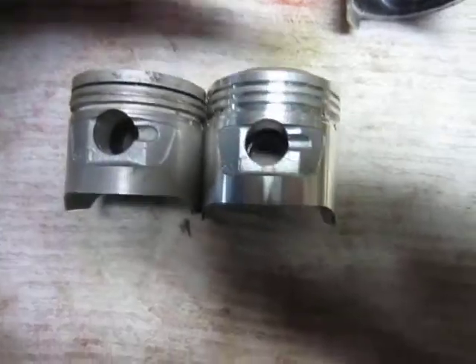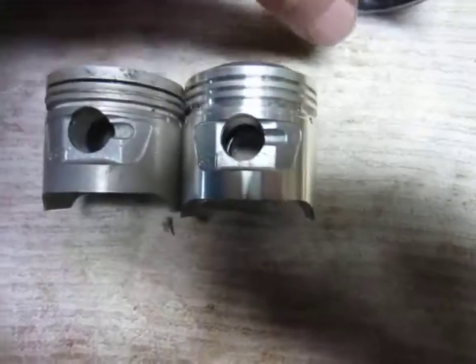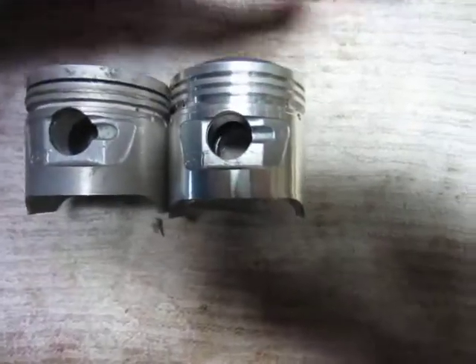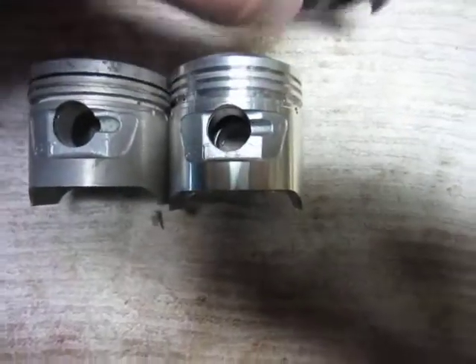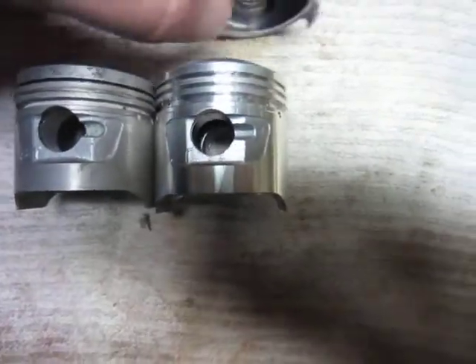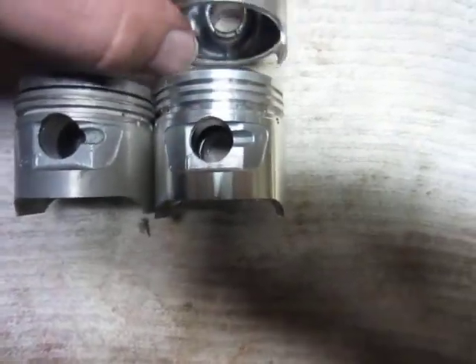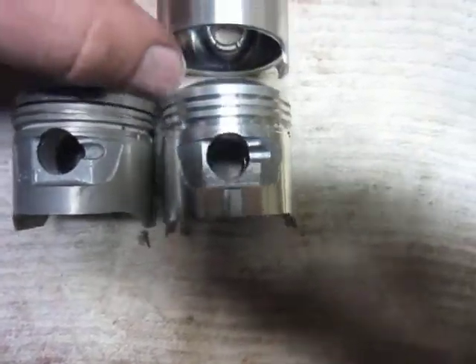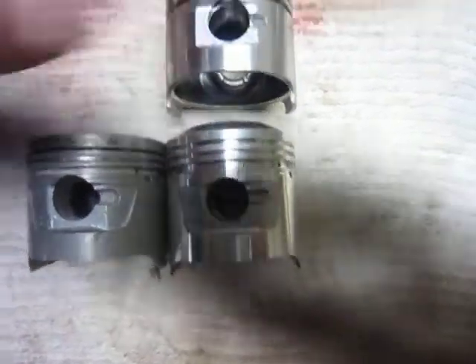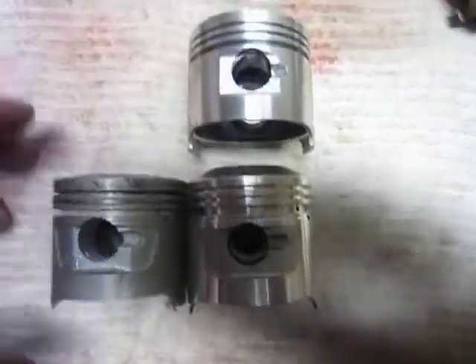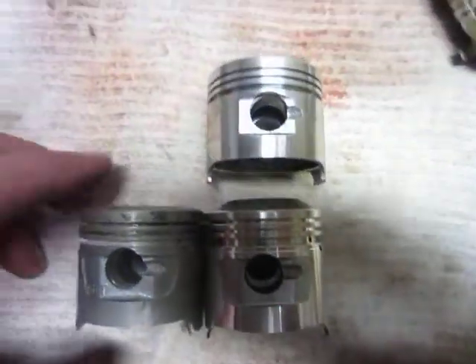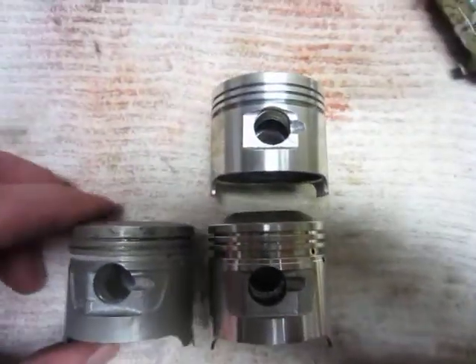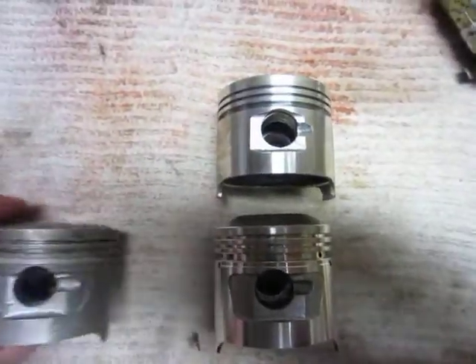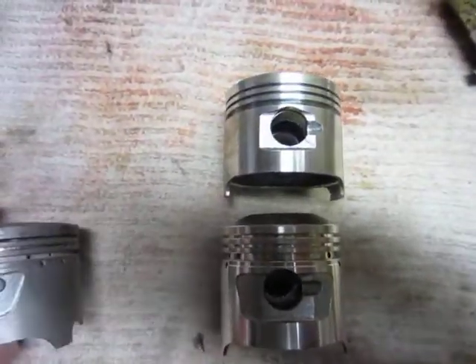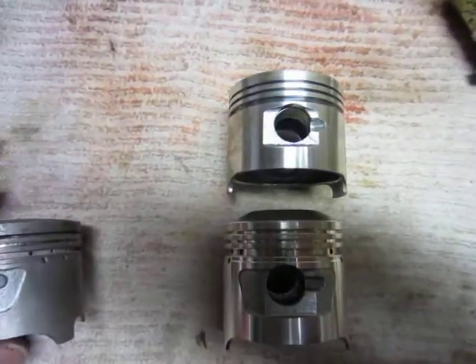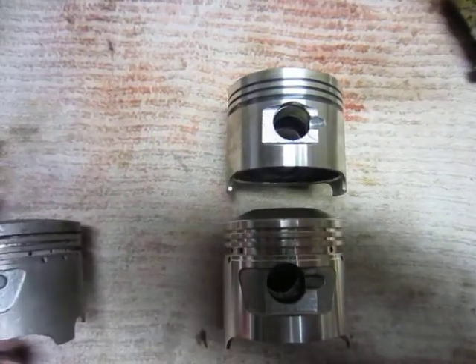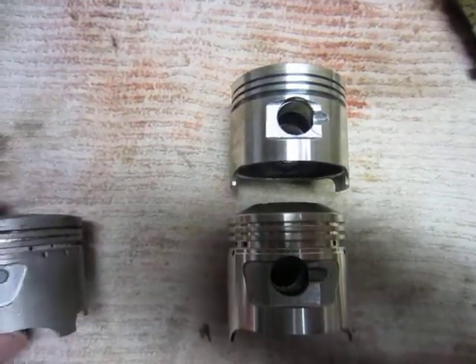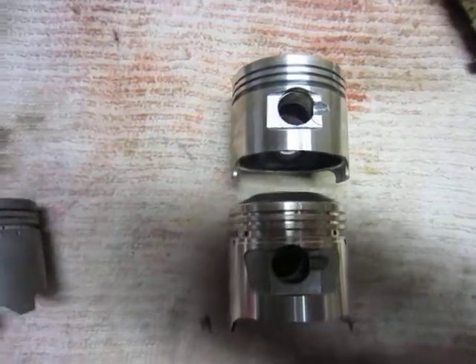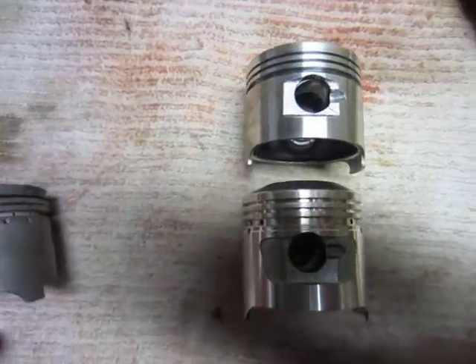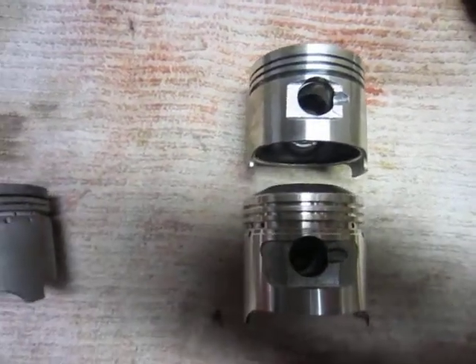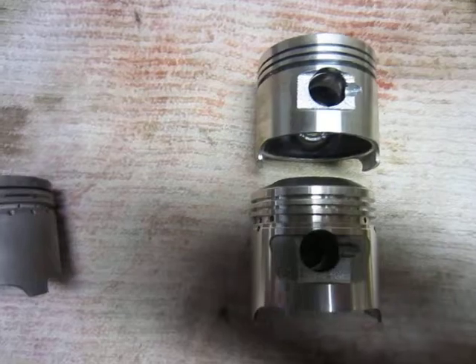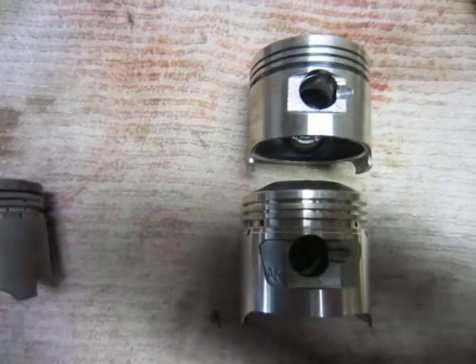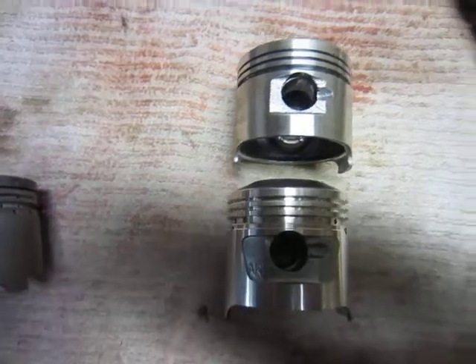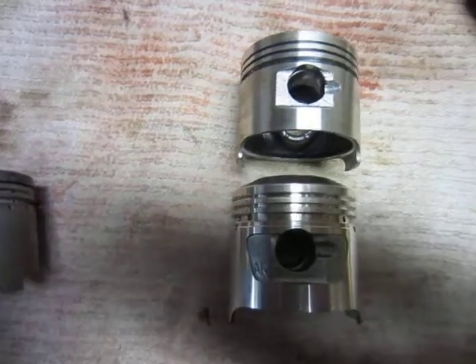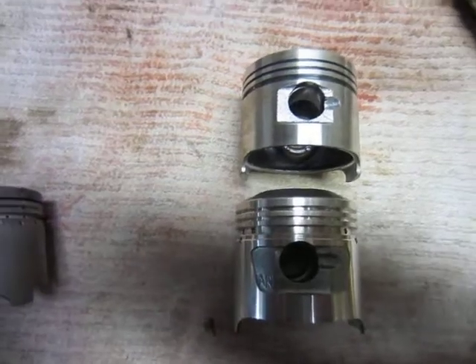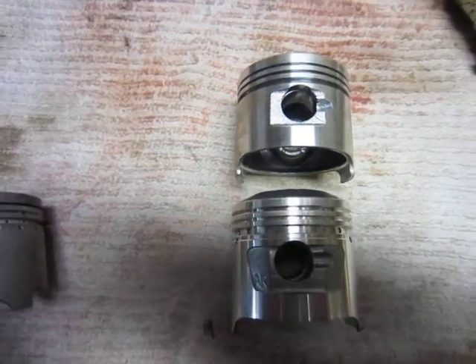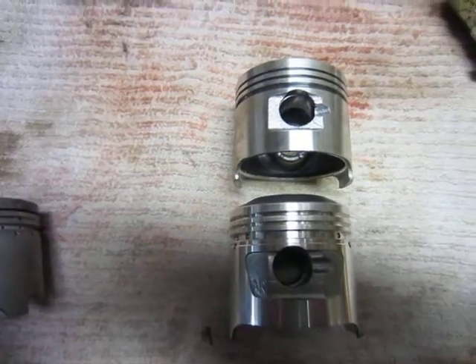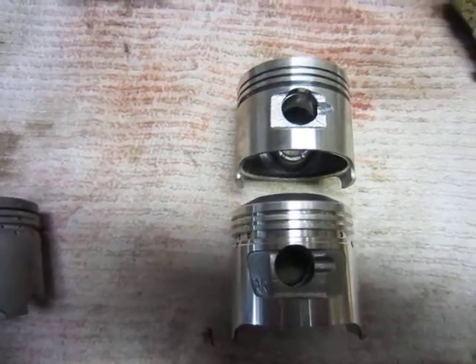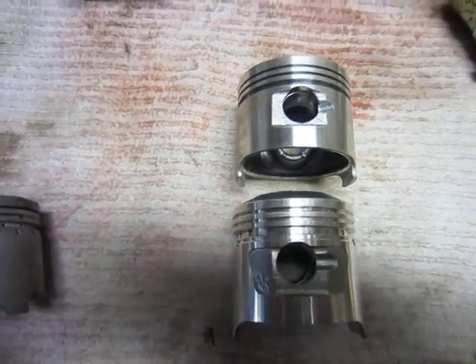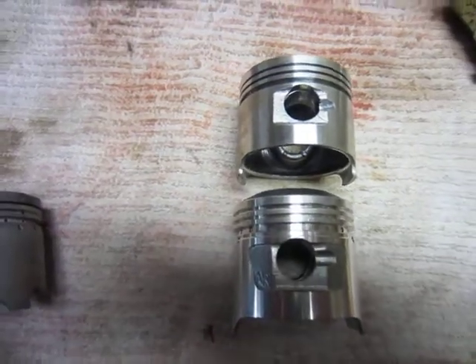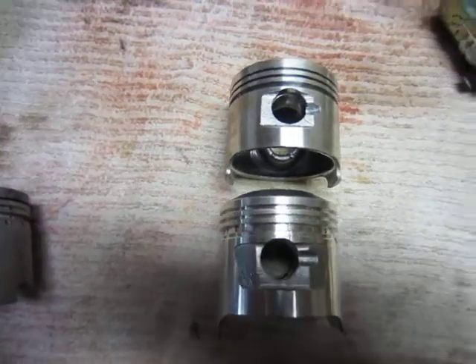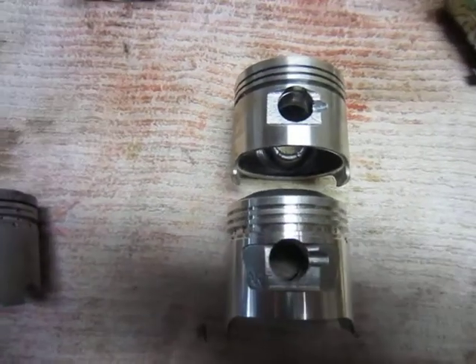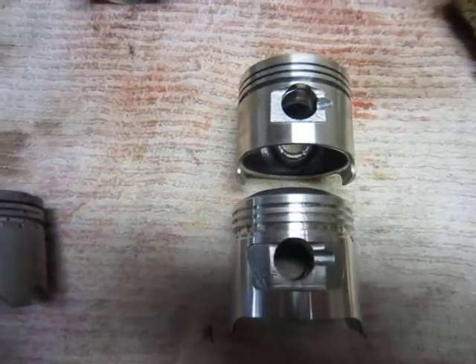I've got two 80/81 pistons with rings, wrist pin, clips, and all that. If anybody's looking for one, just let me know.